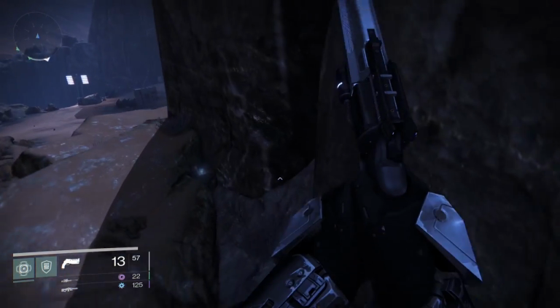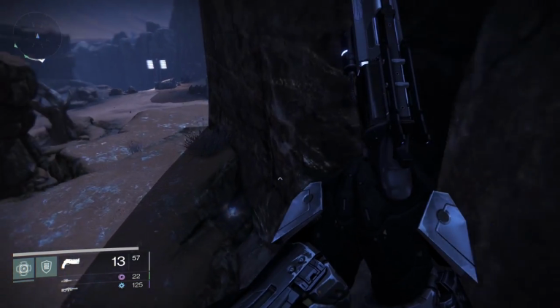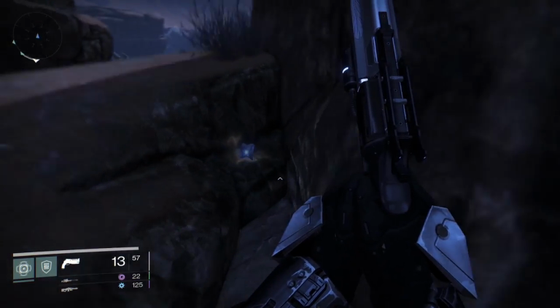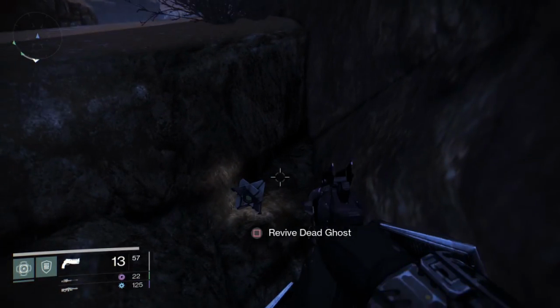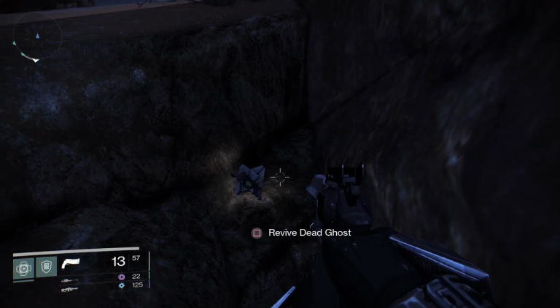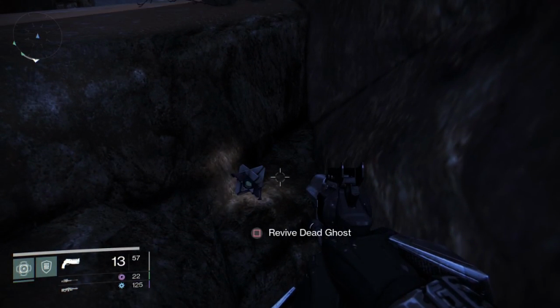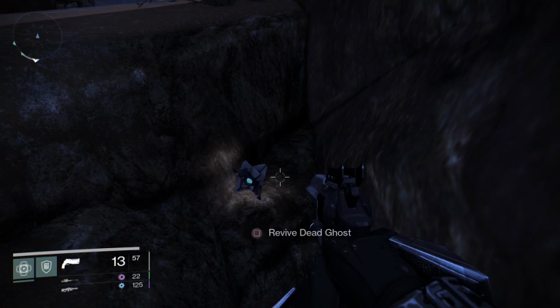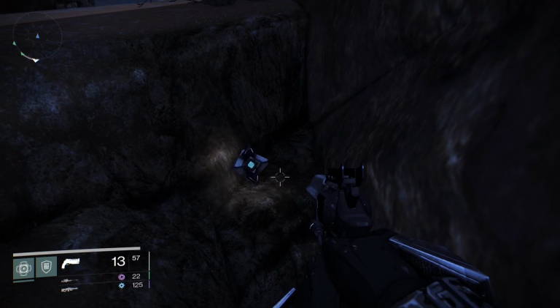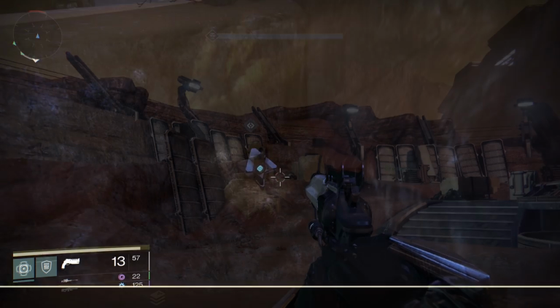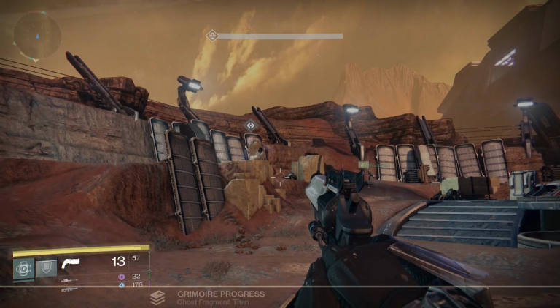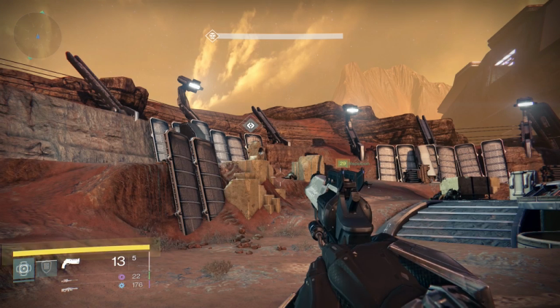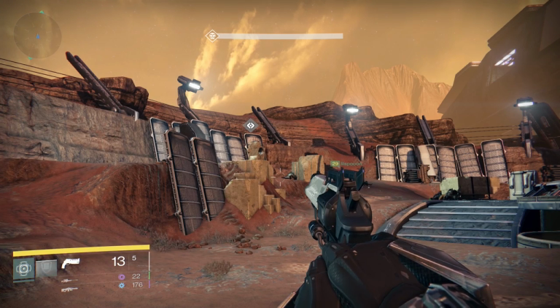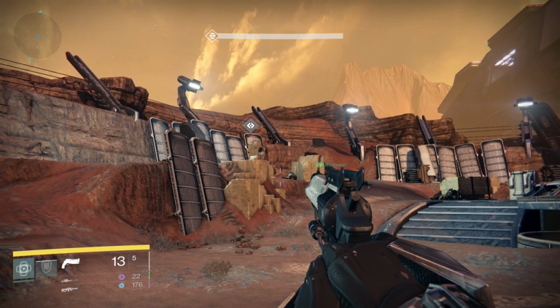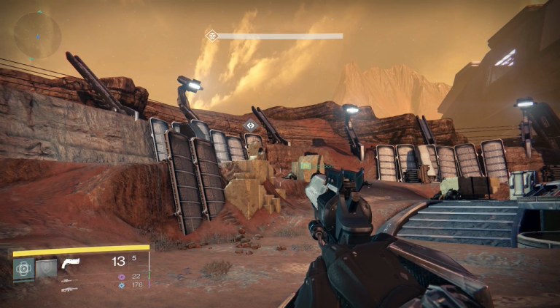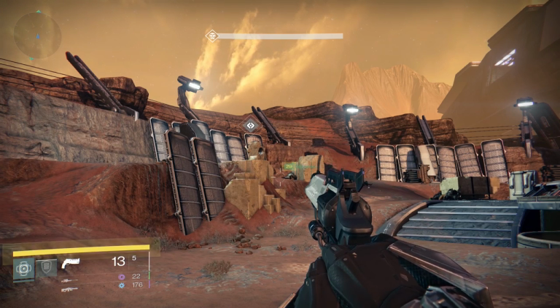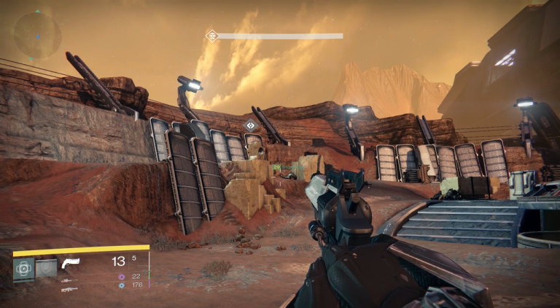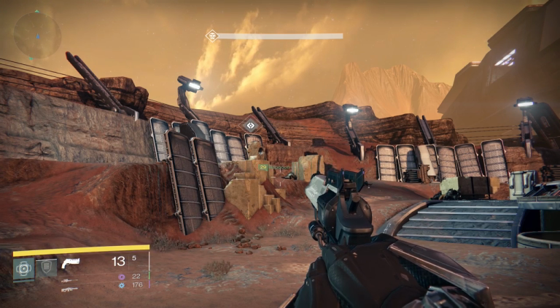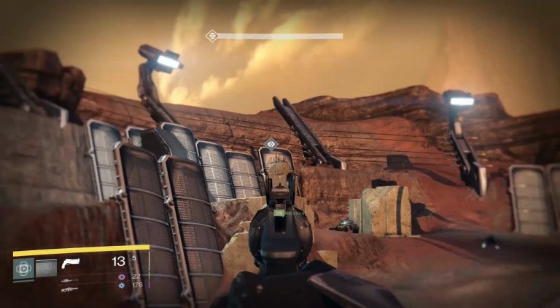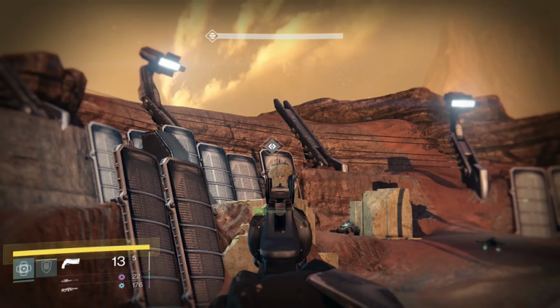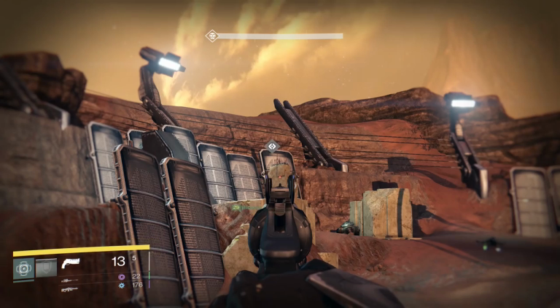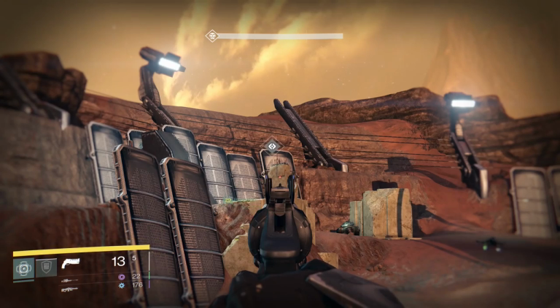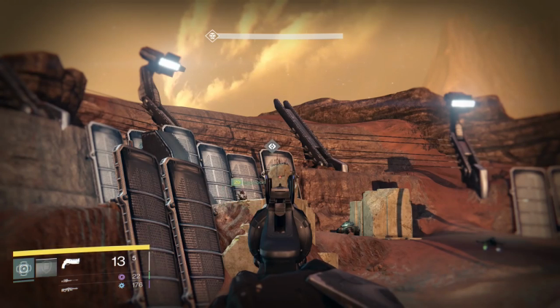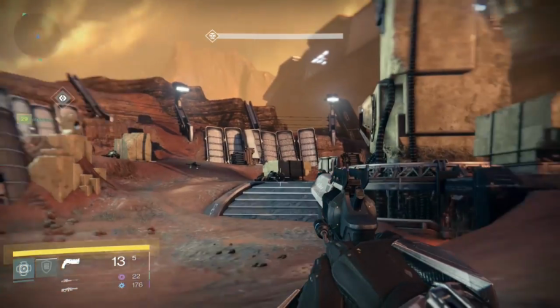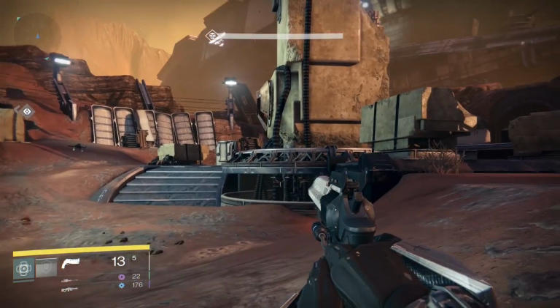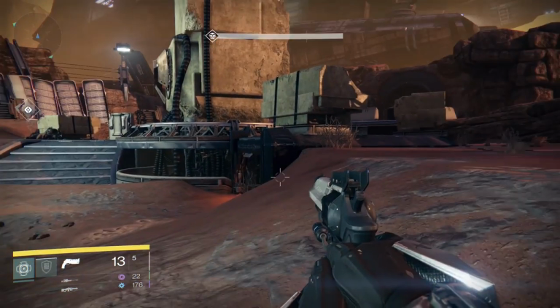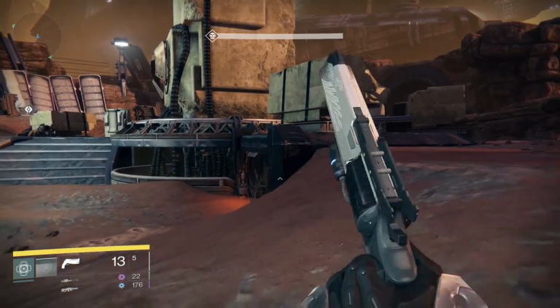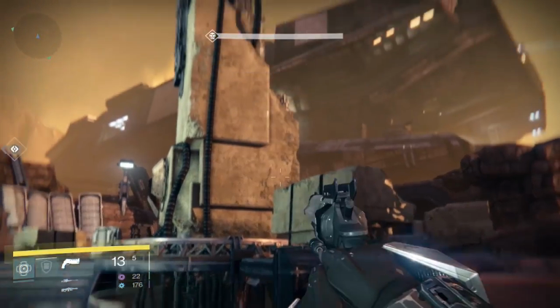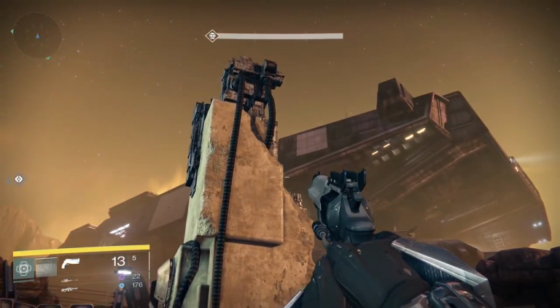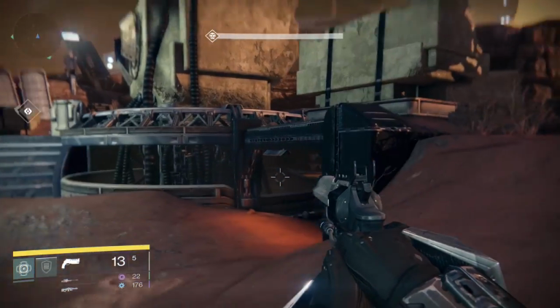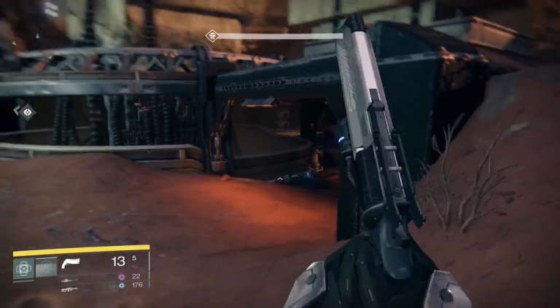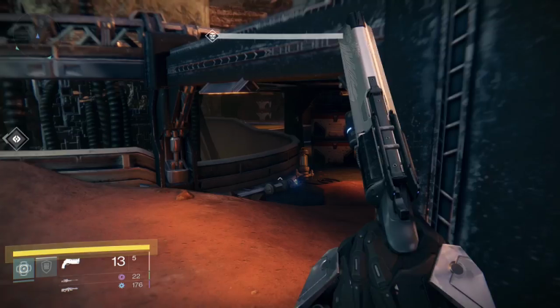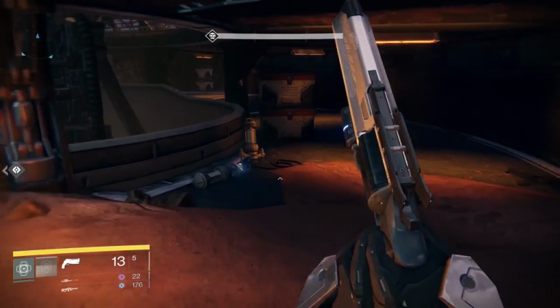These are all the ghosts you can find in patrol mode. Head back into orbit and load up the Garden's Spire story mission. Fight through the entire mission until you get to the very end right before you put the eye into the pillar thing. Under the big pillar, you'll see ghost number 16 laying on the floor.